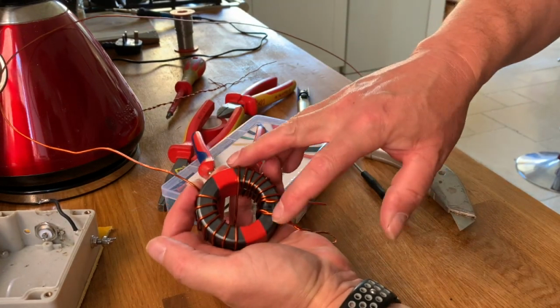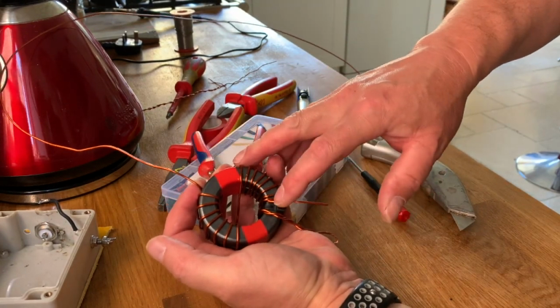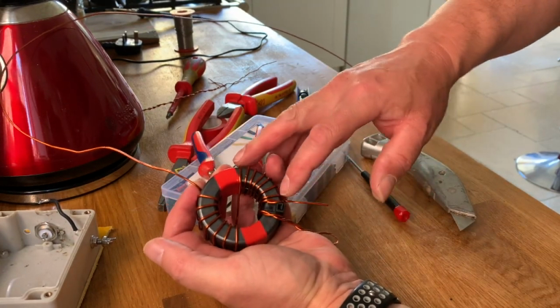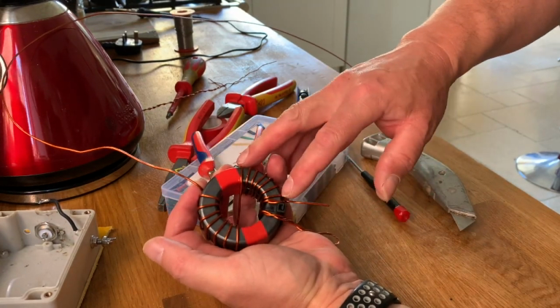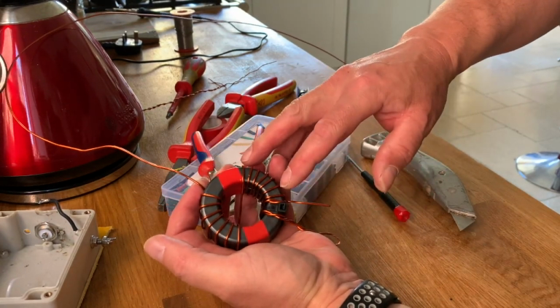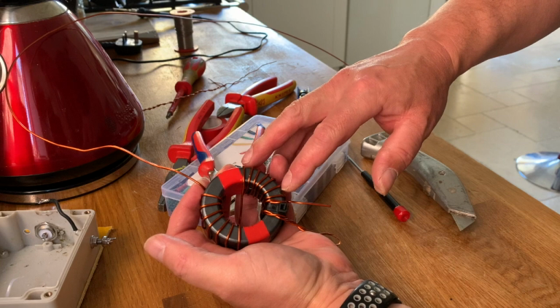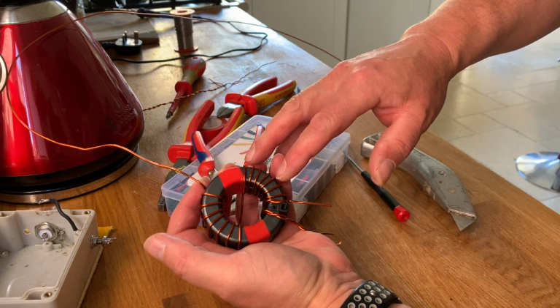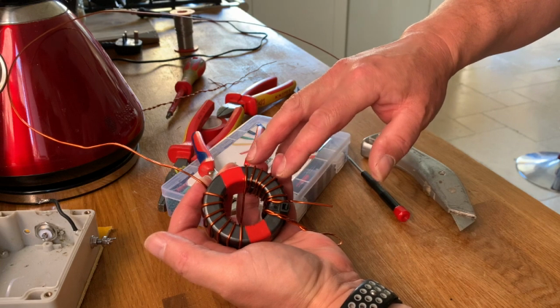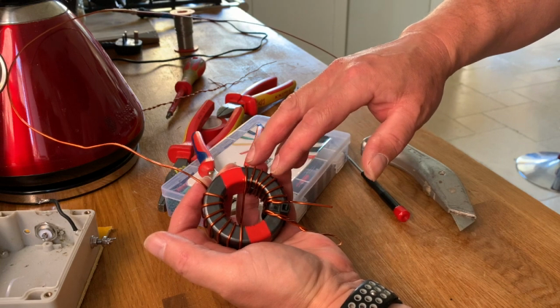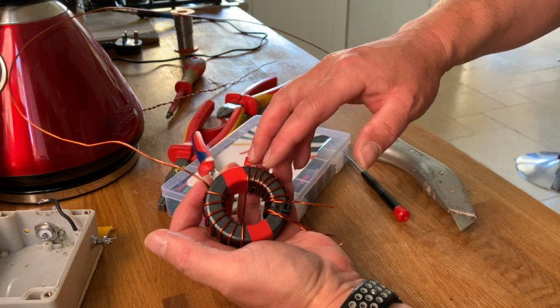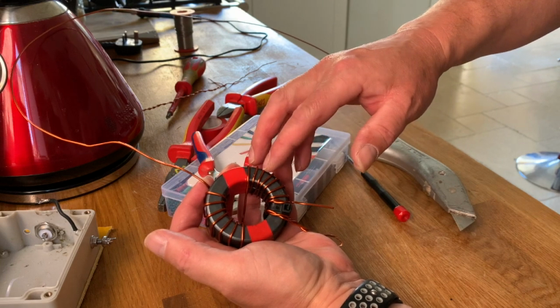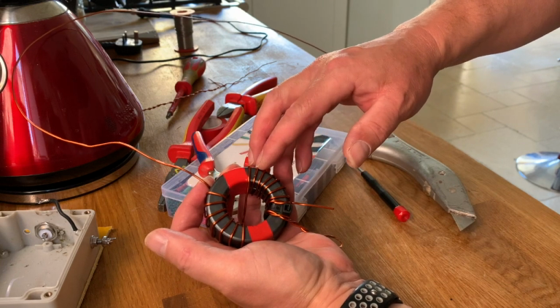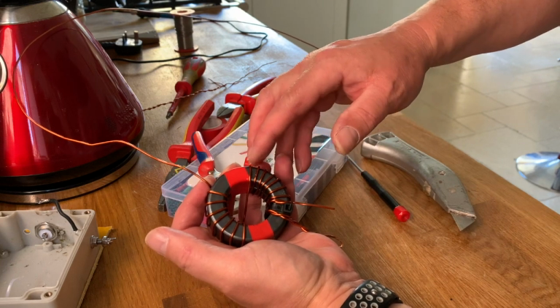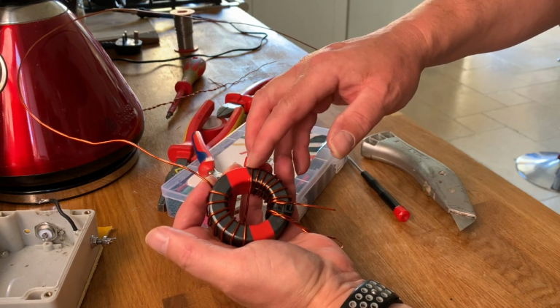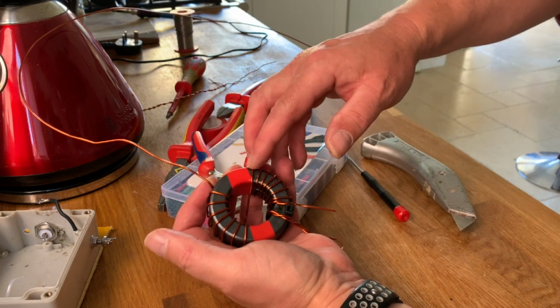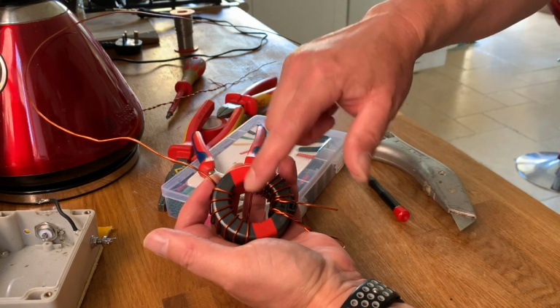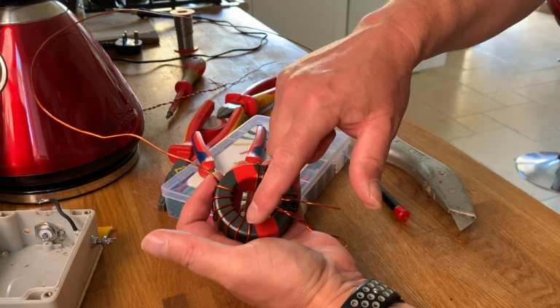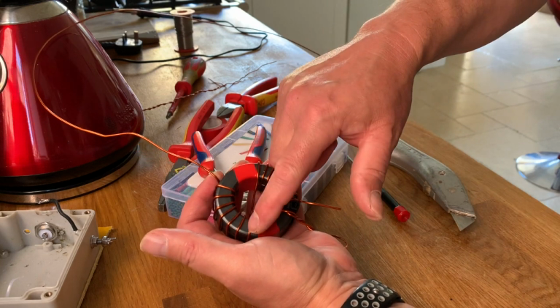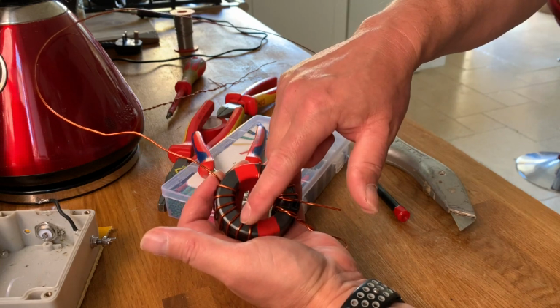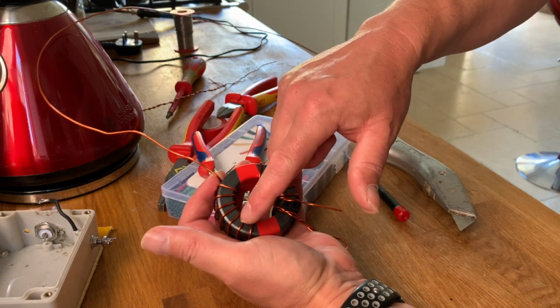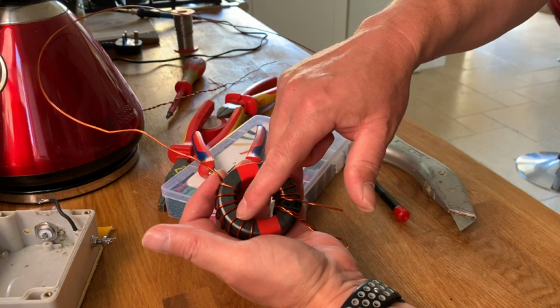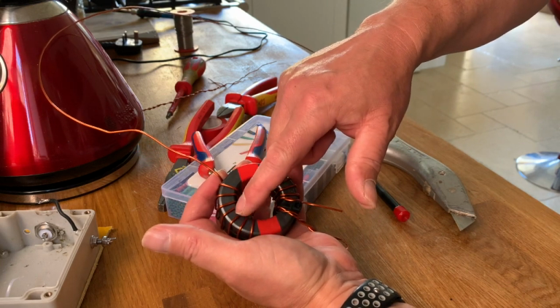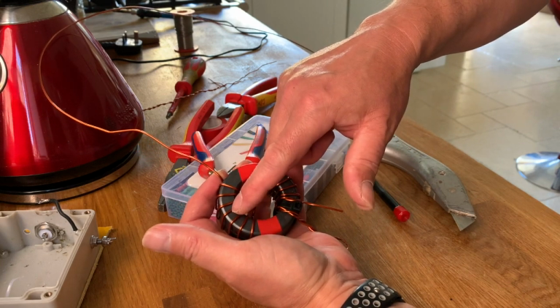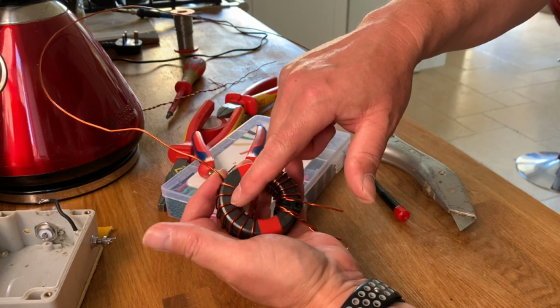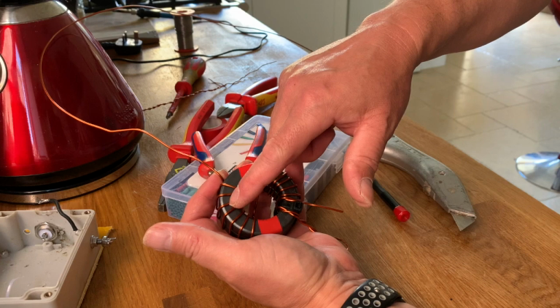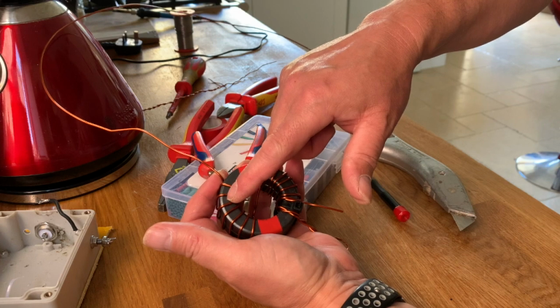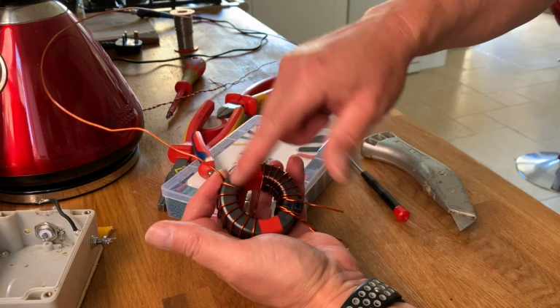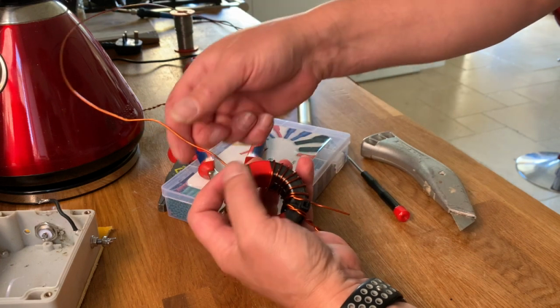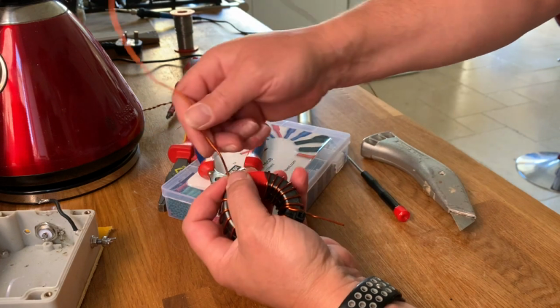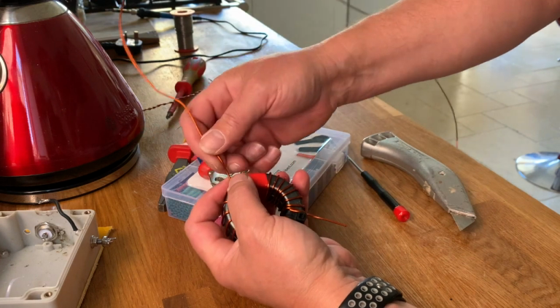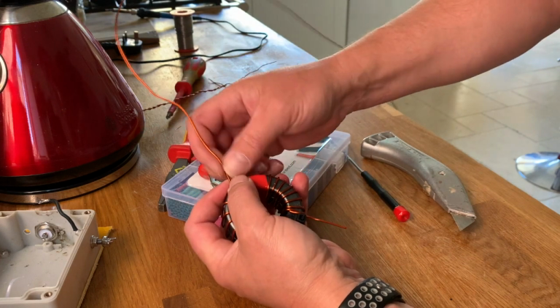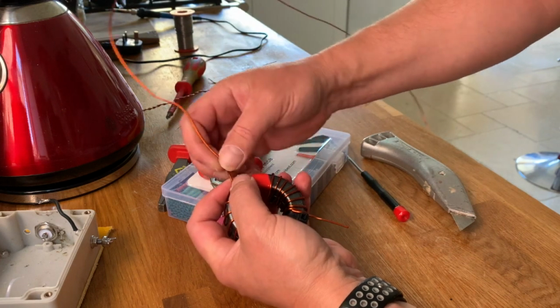Now the secondary winding: one, two, three, four, five, six, seven - then again one, two, three, four, five, six, seven. So that's the last one.